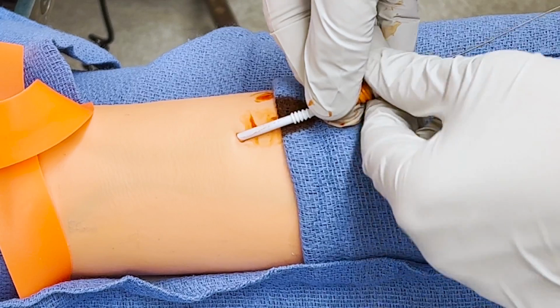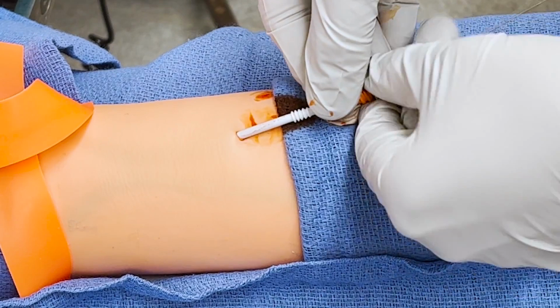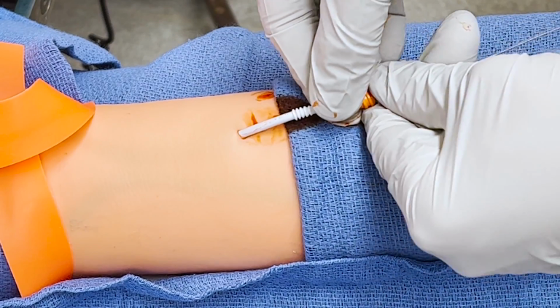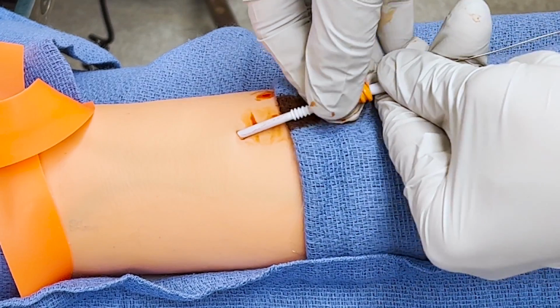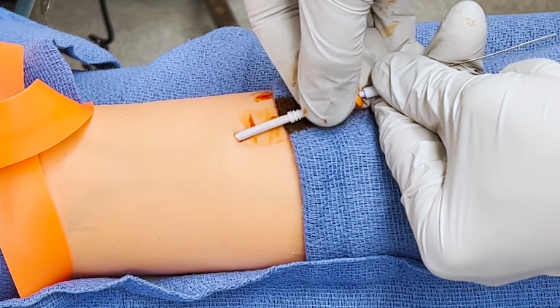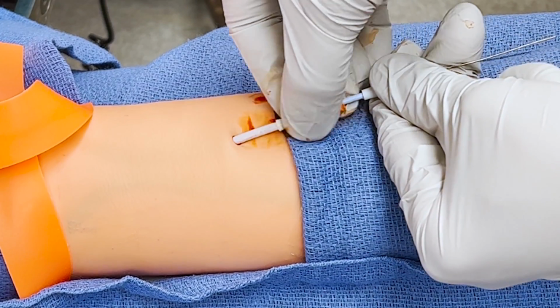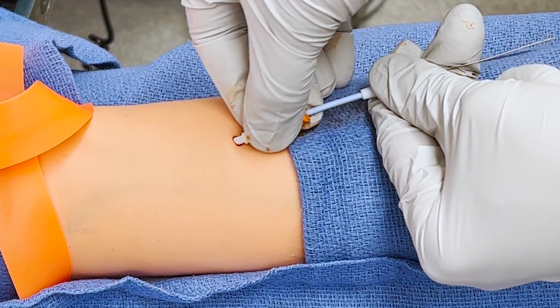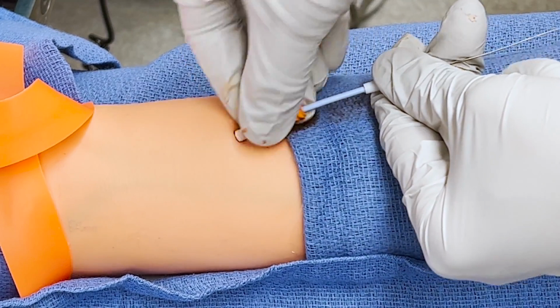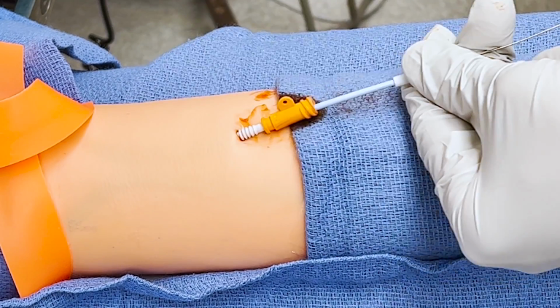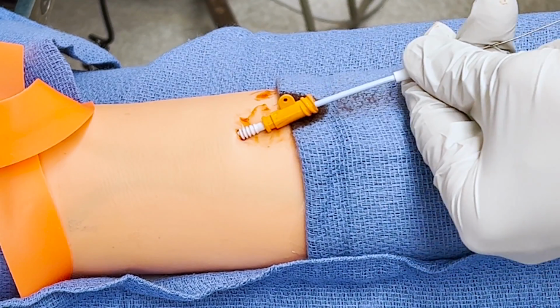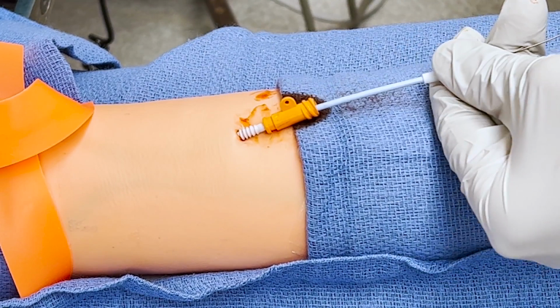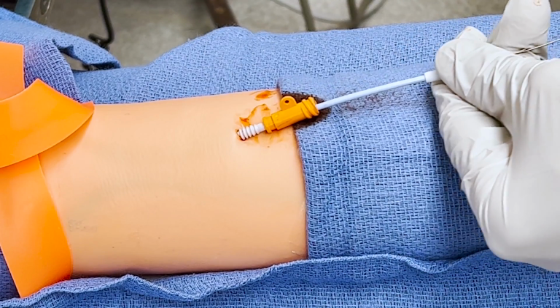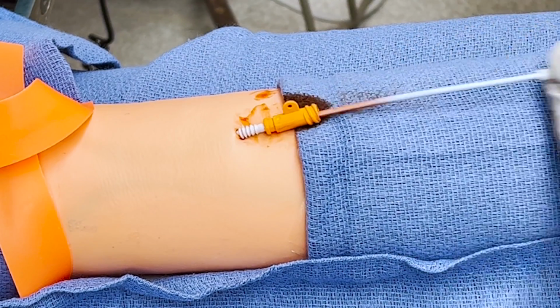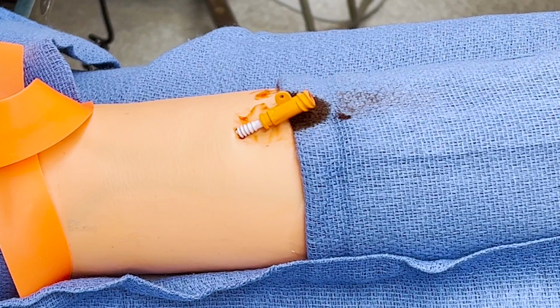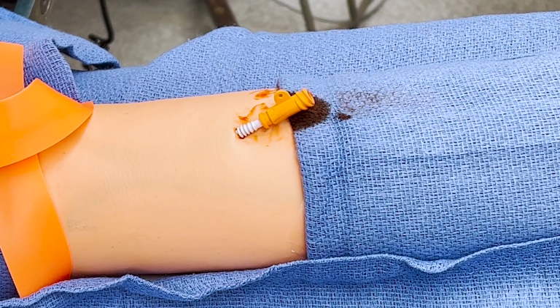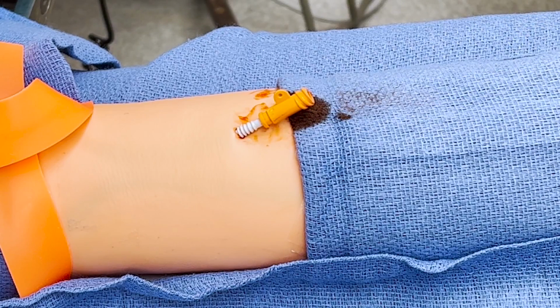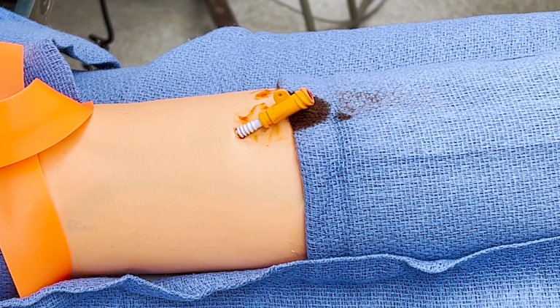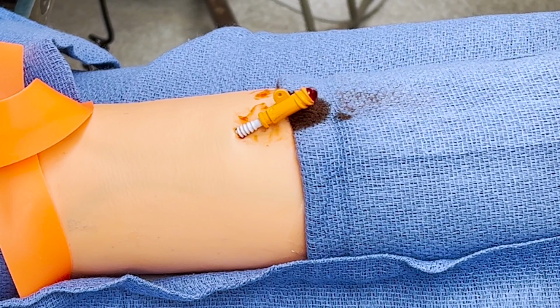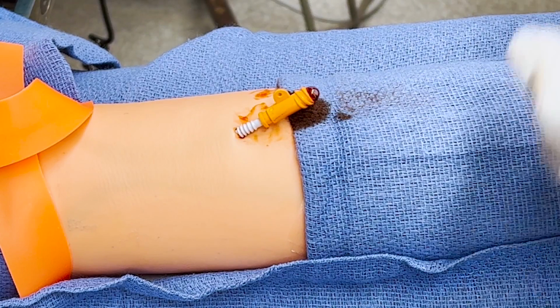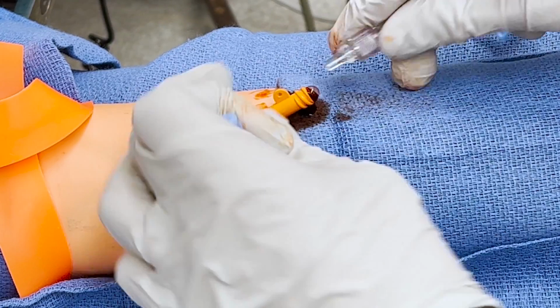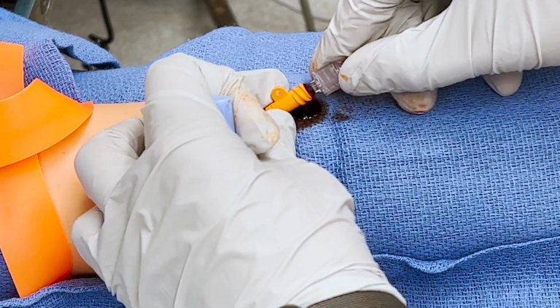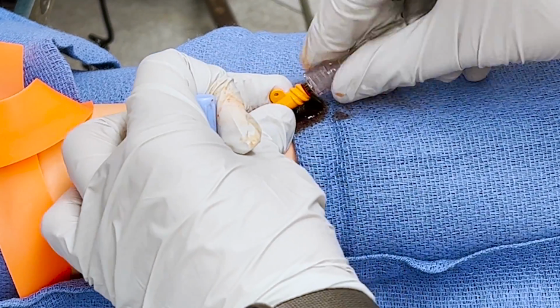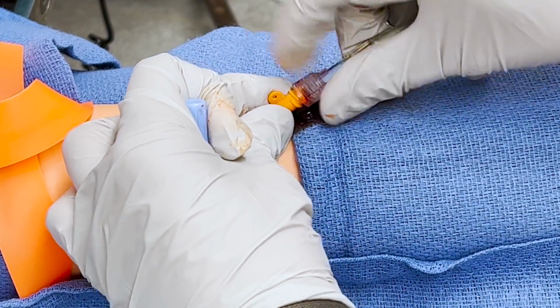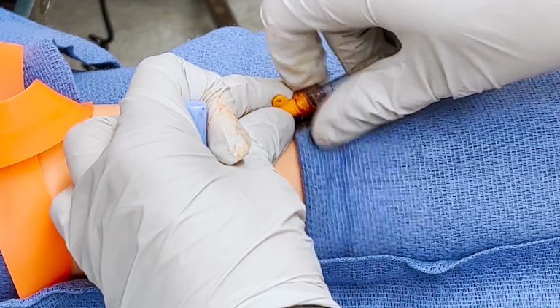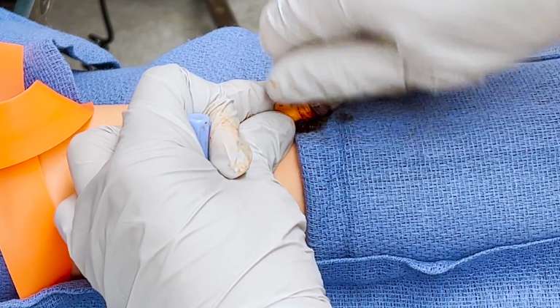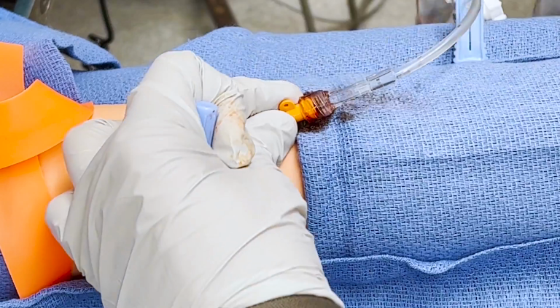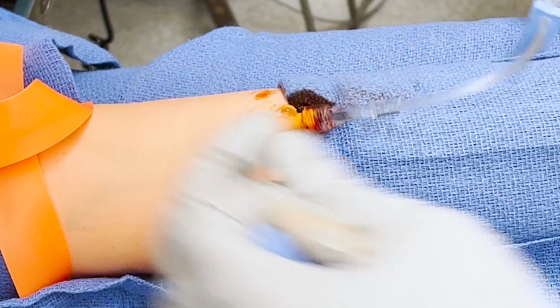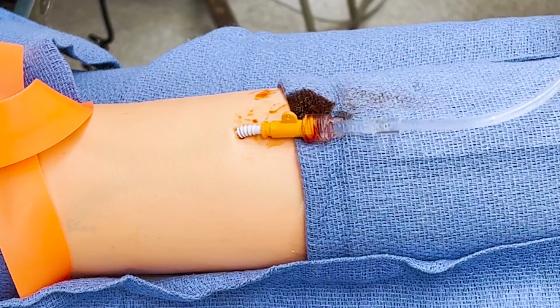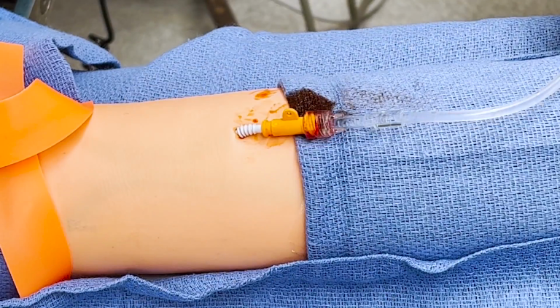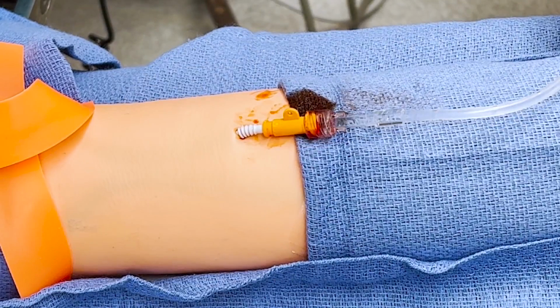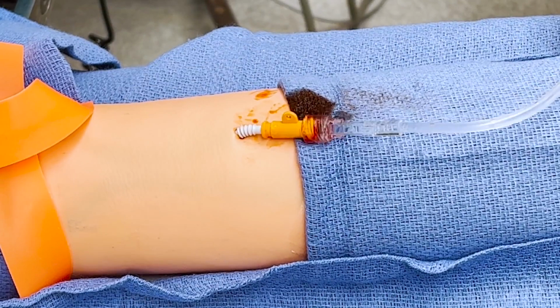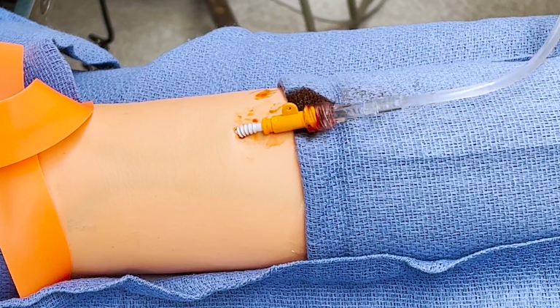Slide the catheter off the dilator the rest of the way into the vessel. Remove the dilator and wire. Attach IV tubing. Stitch the catheter in if desired and cover with a dressing.